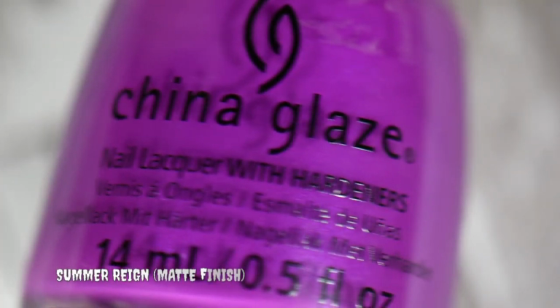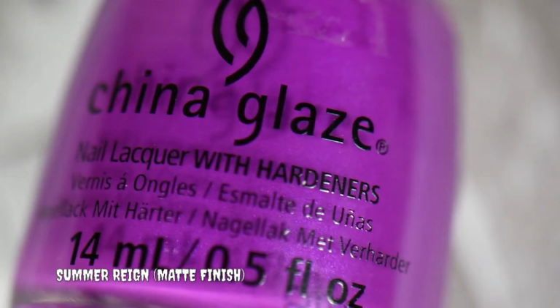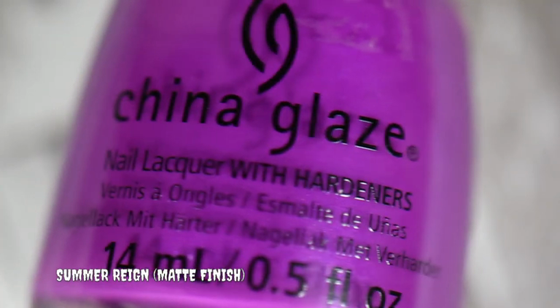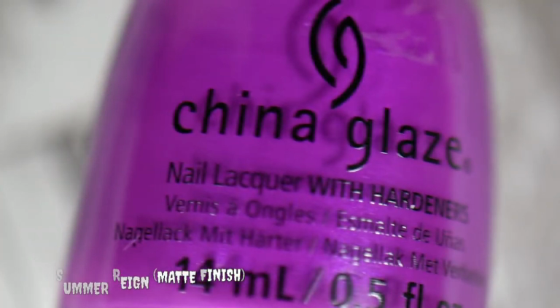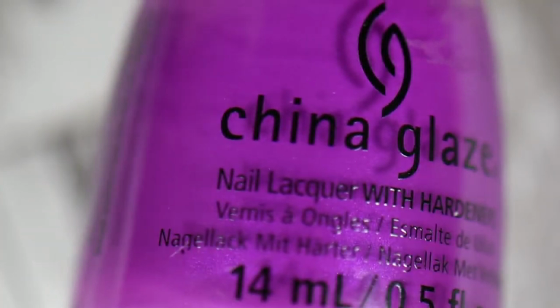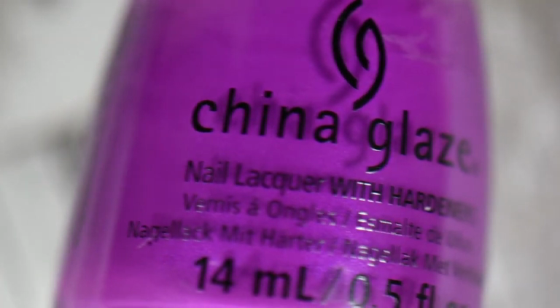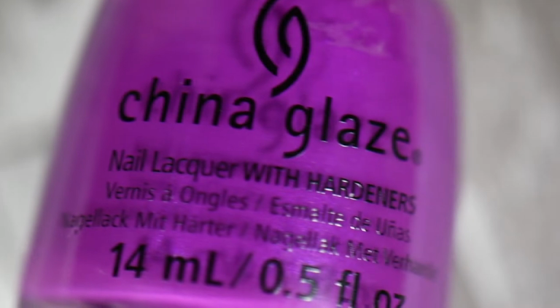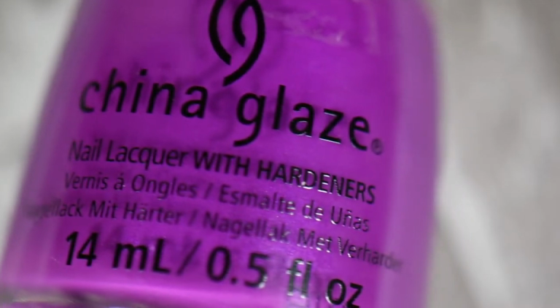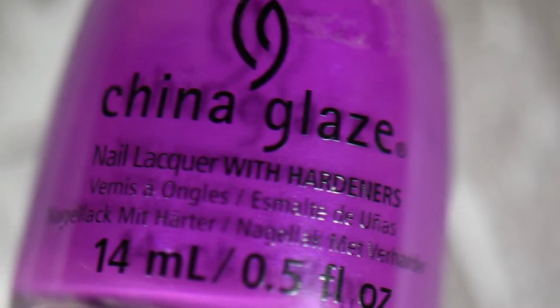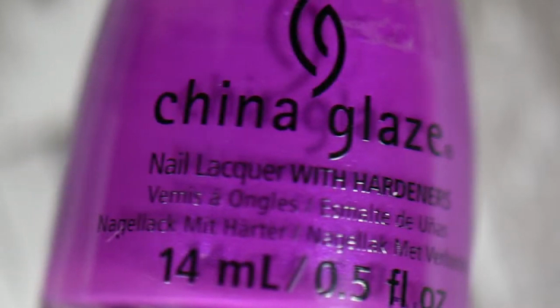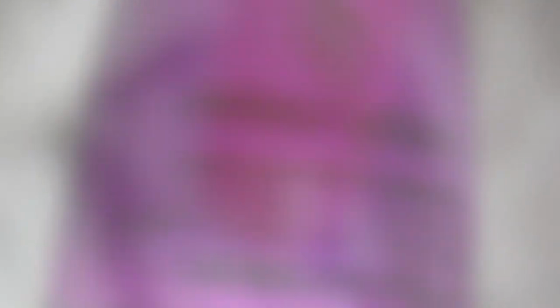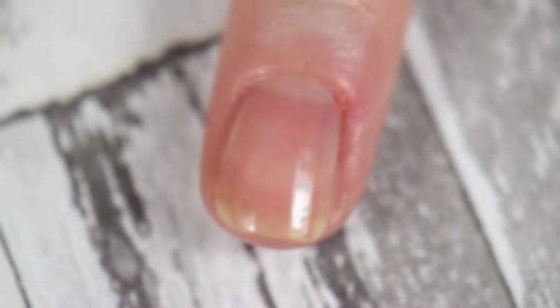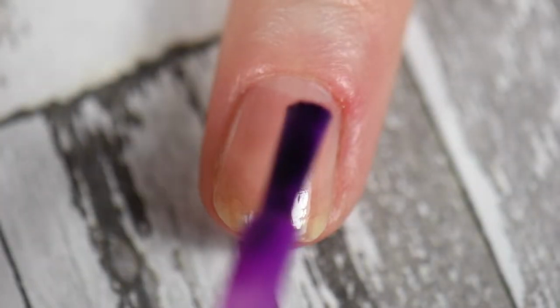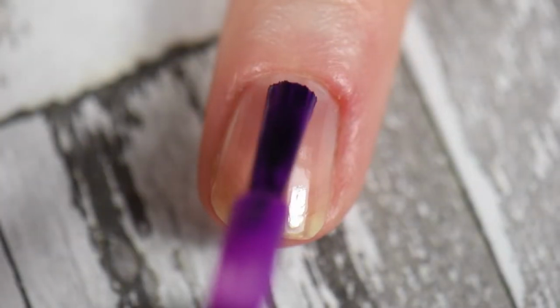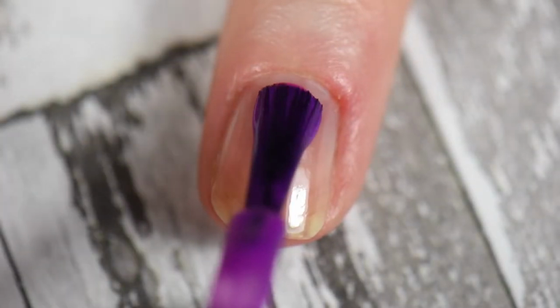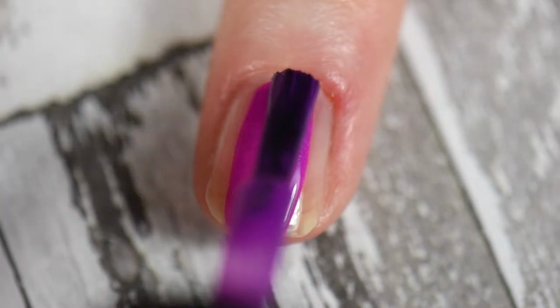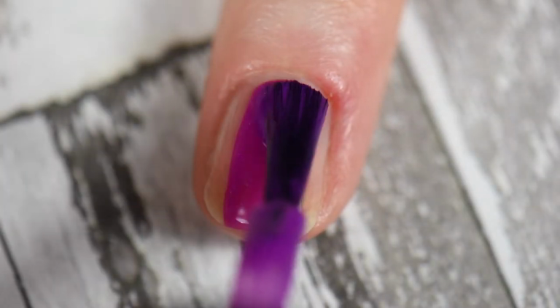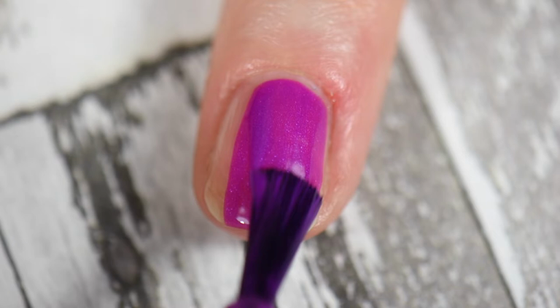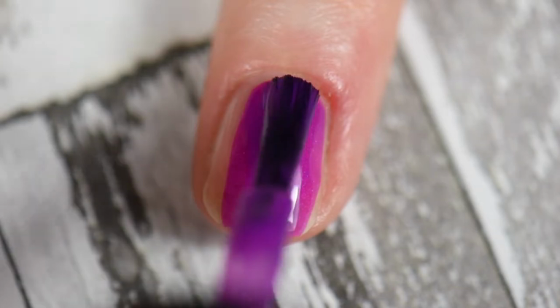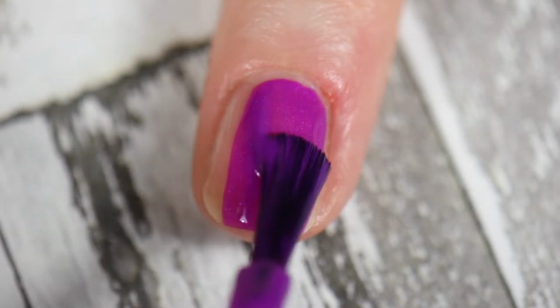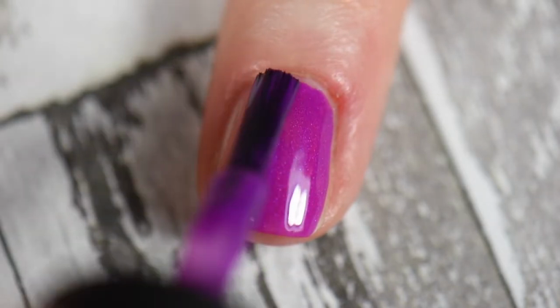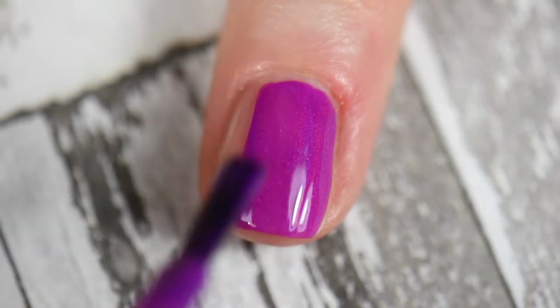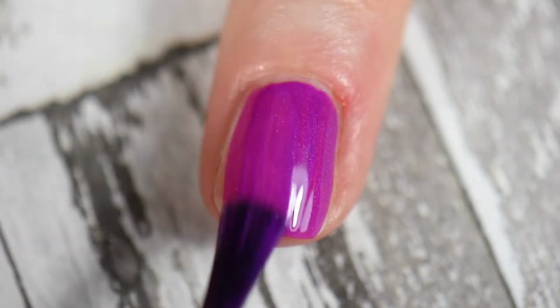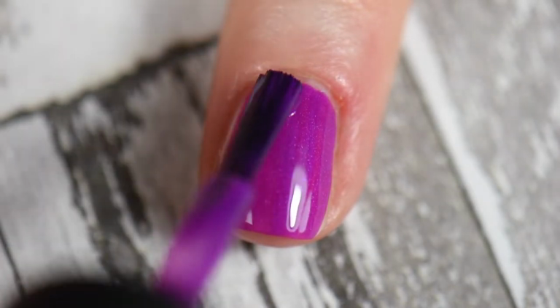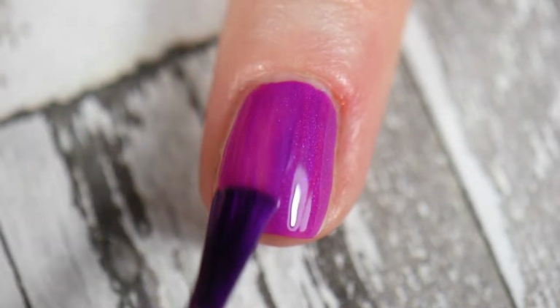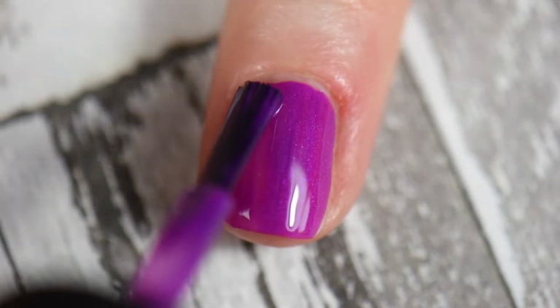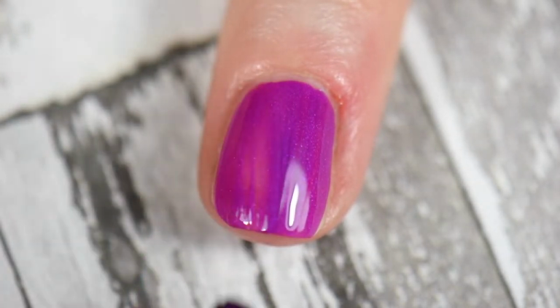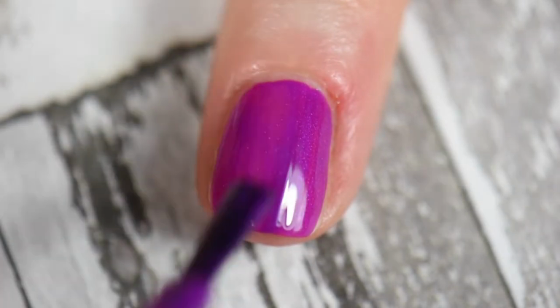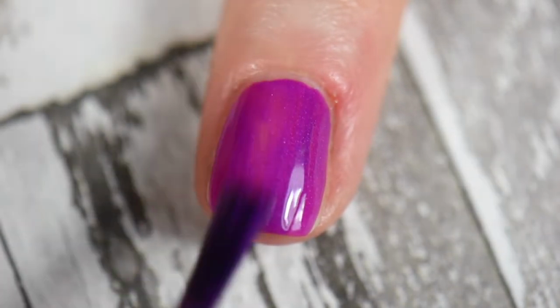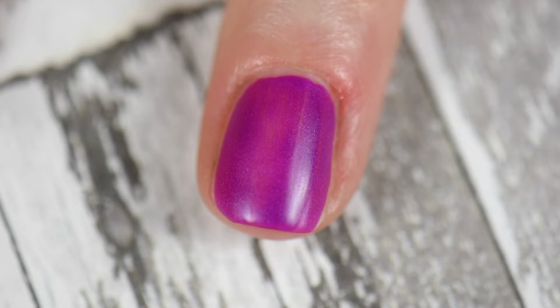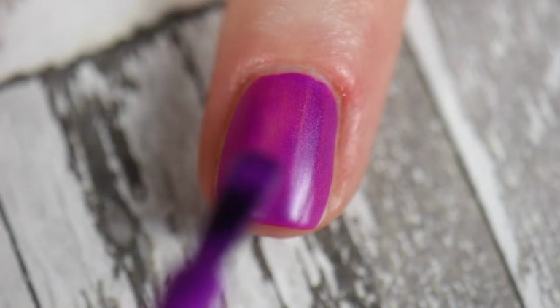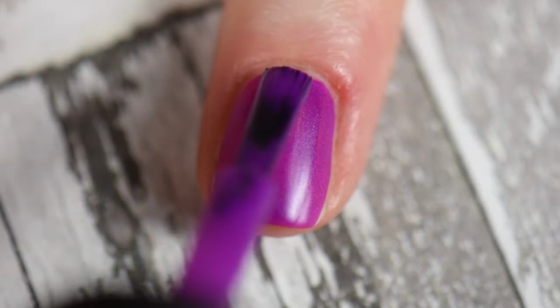I then did two coats of Summer Rain on my ring finger. This does dry down to a matte finish, however you want to make sure that you don't over-manipulate the polish. This is not one of those older China Glaze polishes where it dries super super fast, but you still don't want to over-manipulate it.